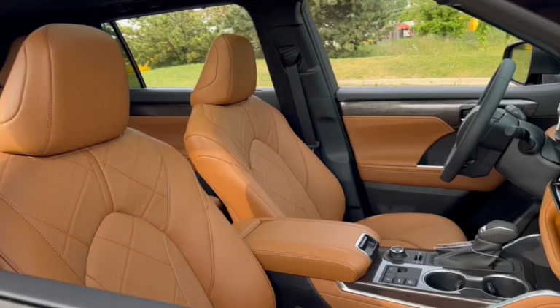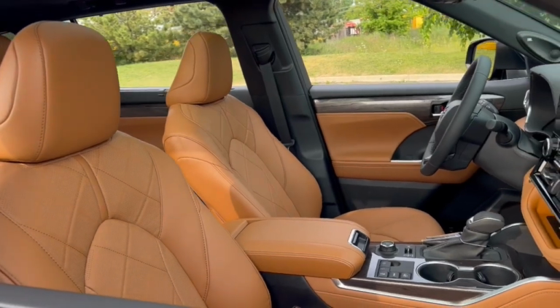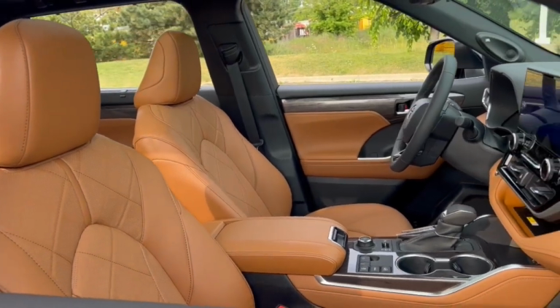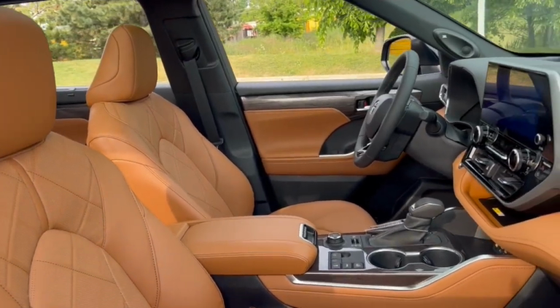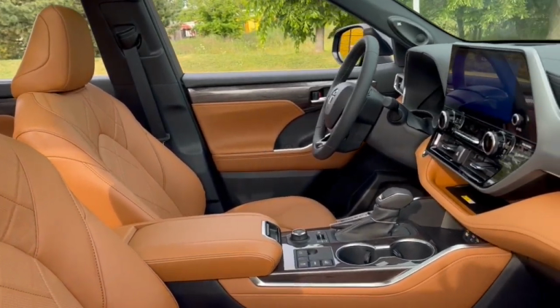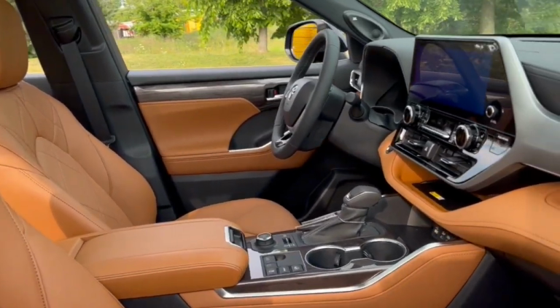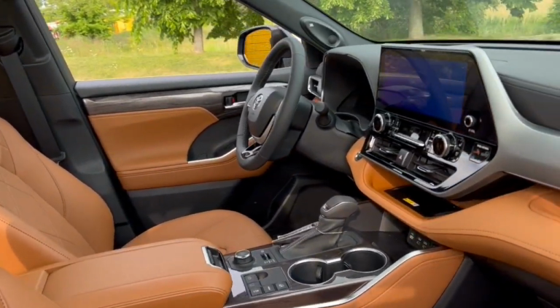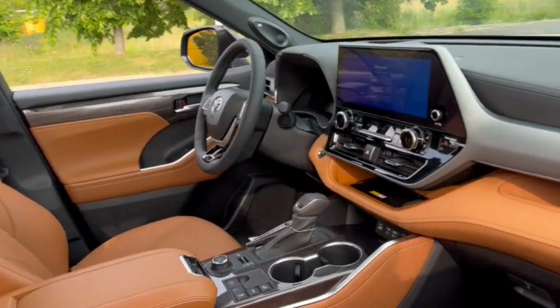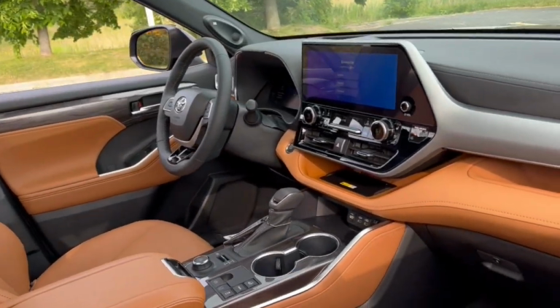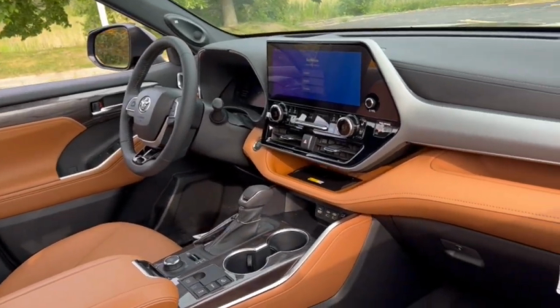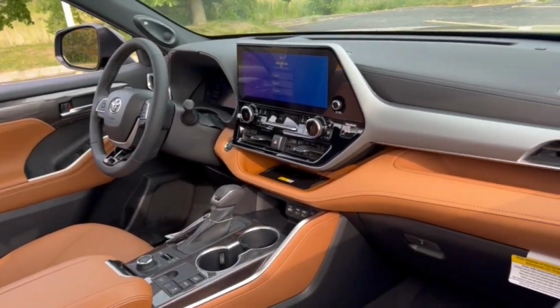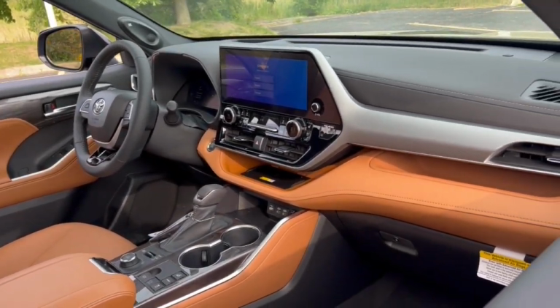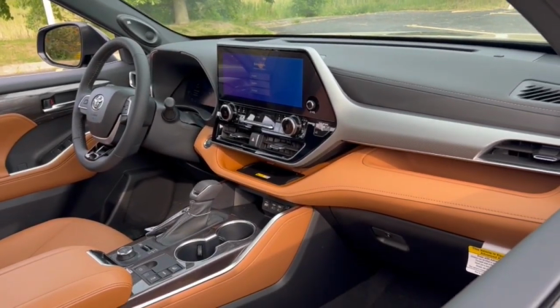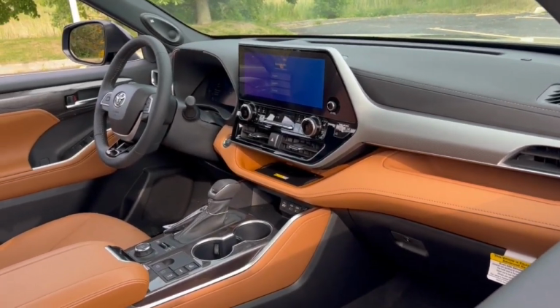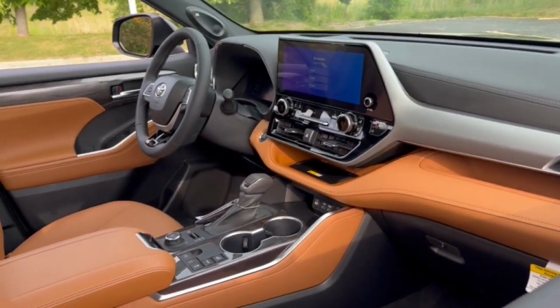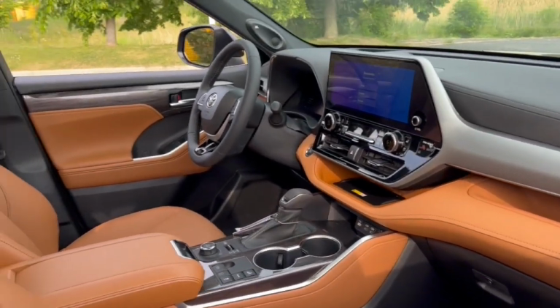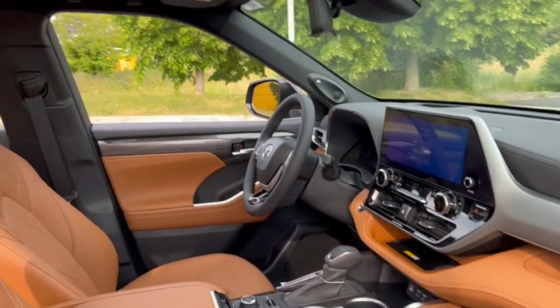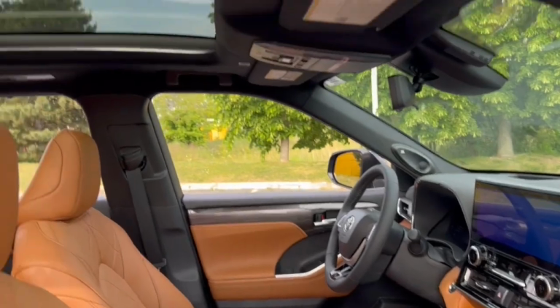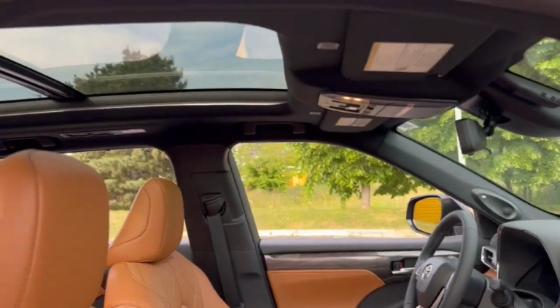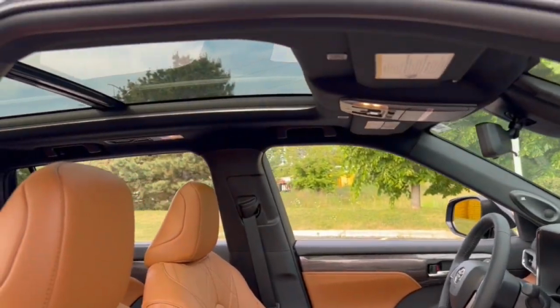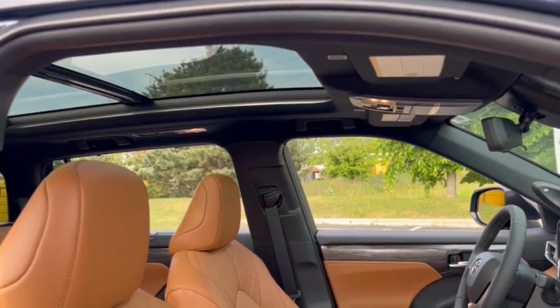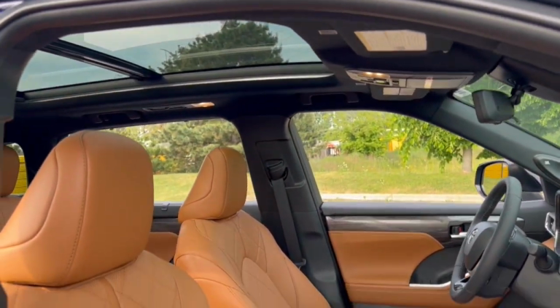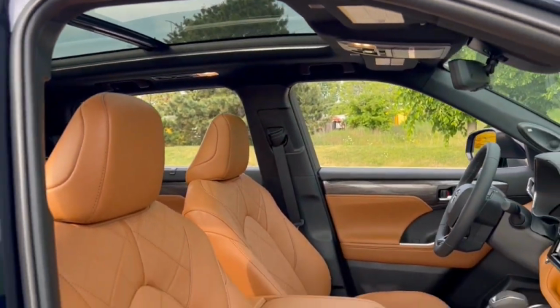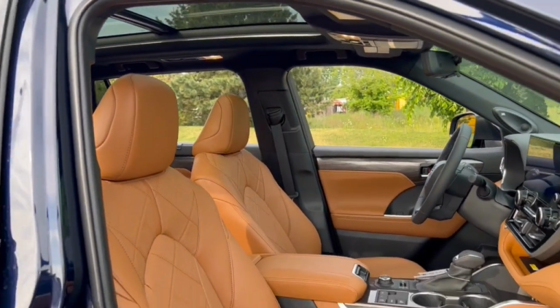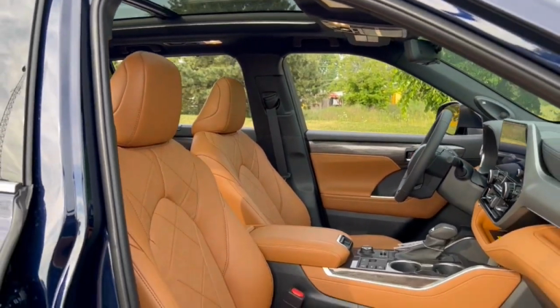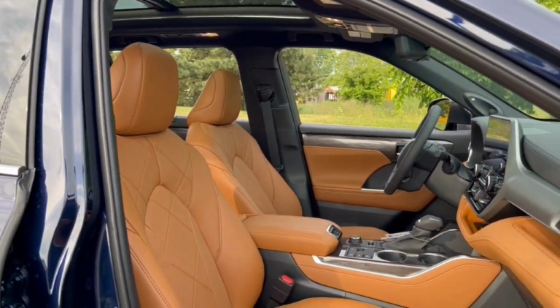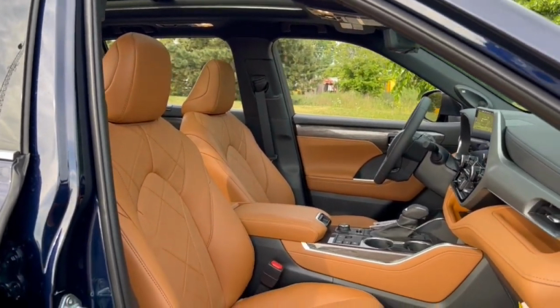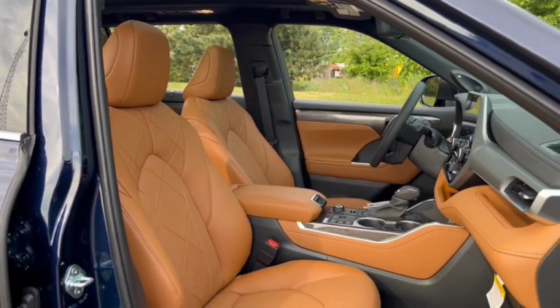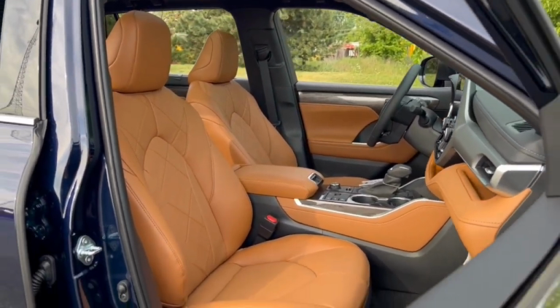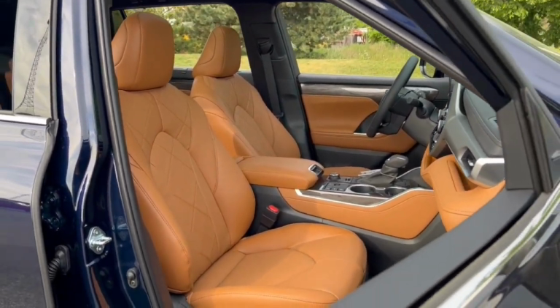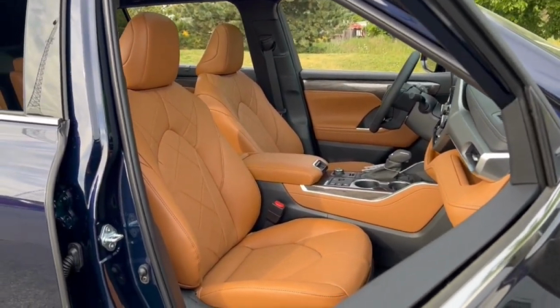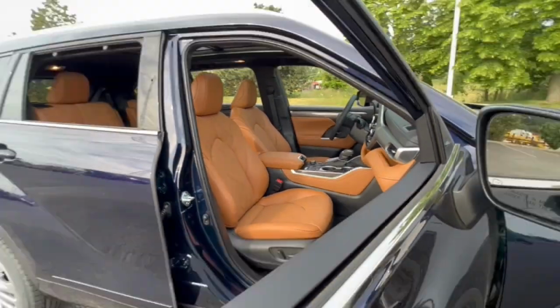You'll love its smooth riding, quiet cabin, excellent durability, responsive performance, and ample cargo space, as well as its safety and driver assistance technology.